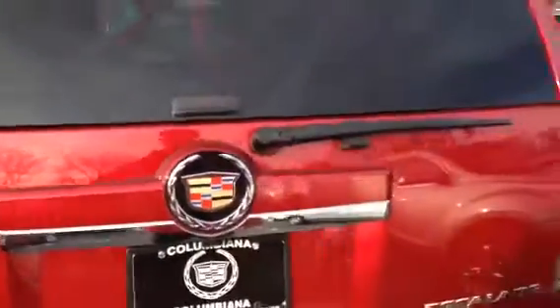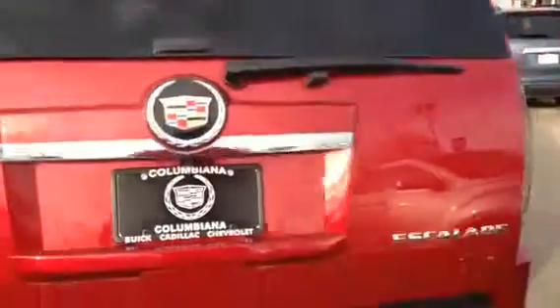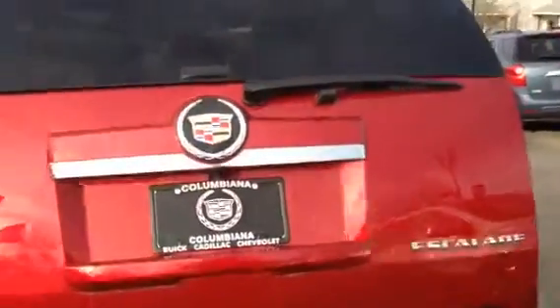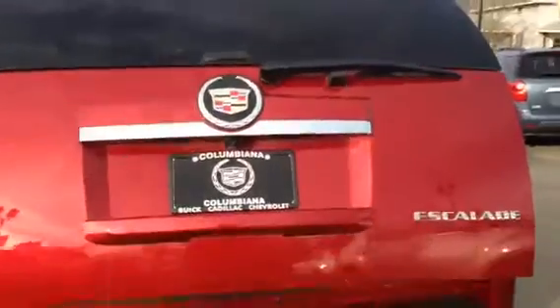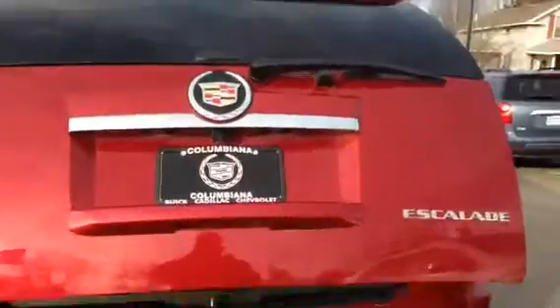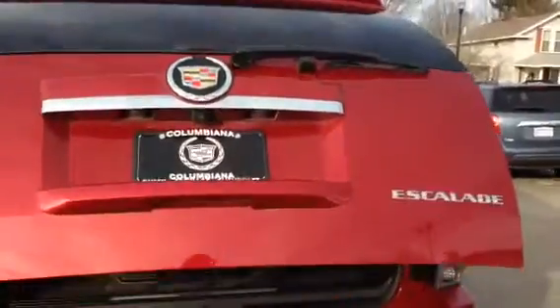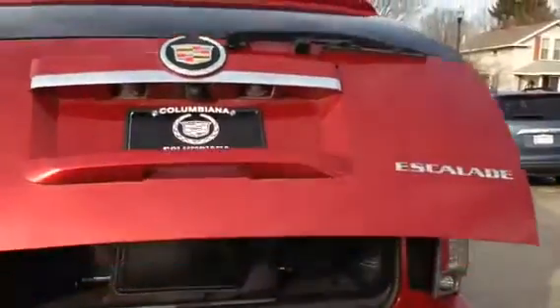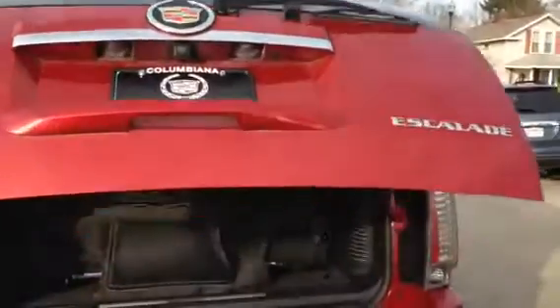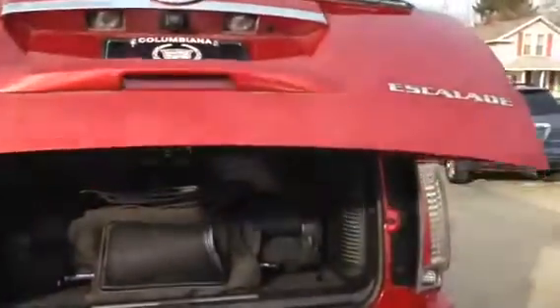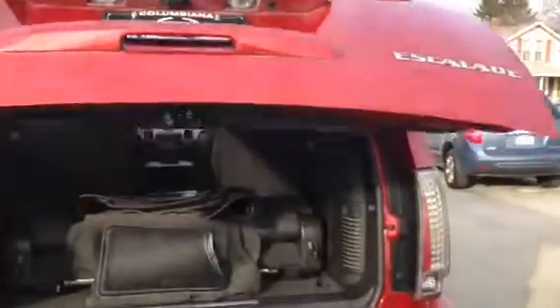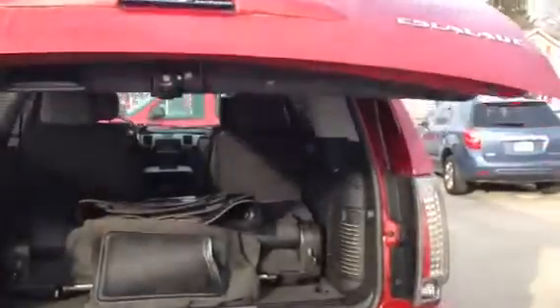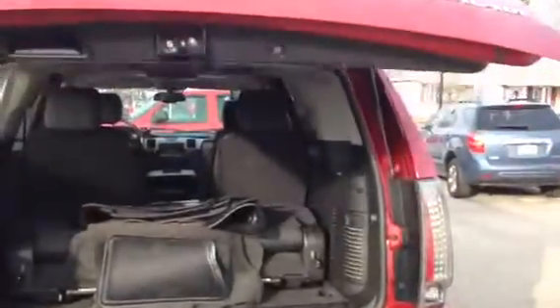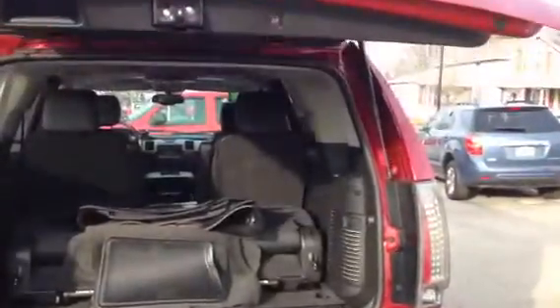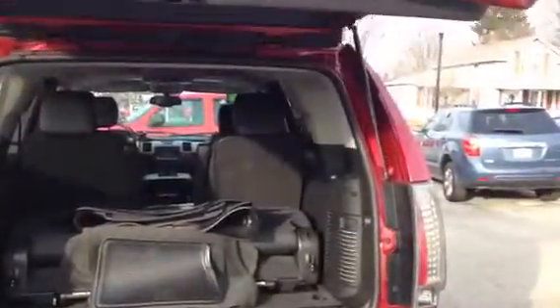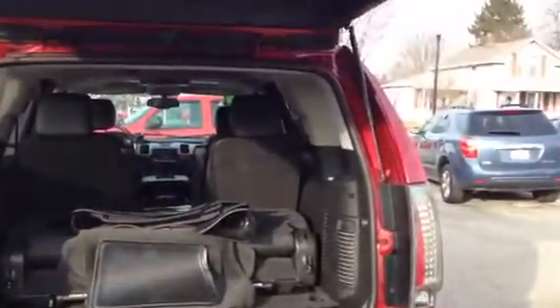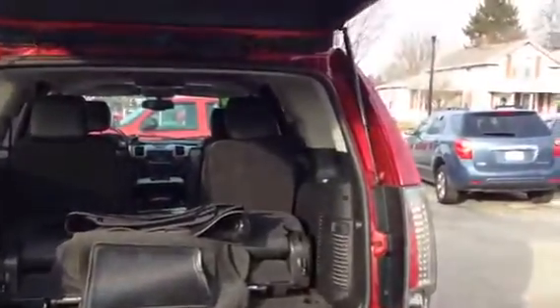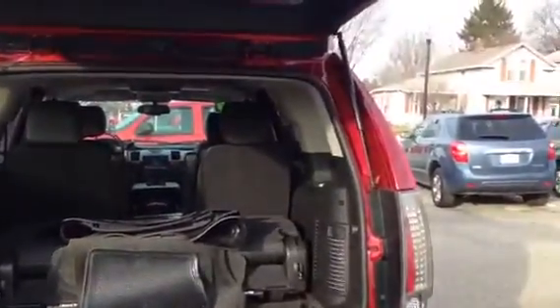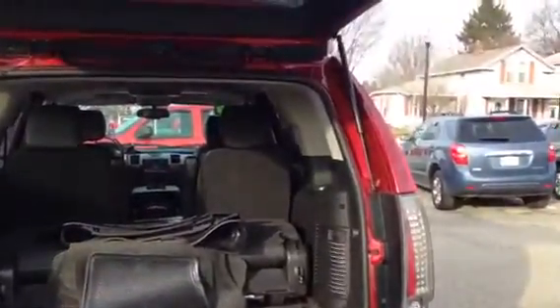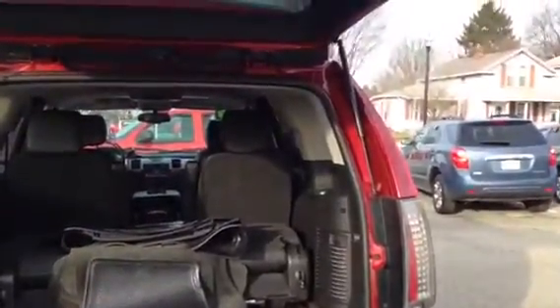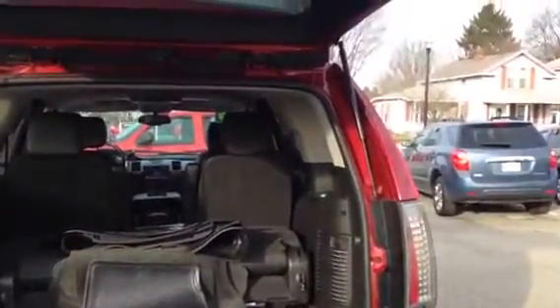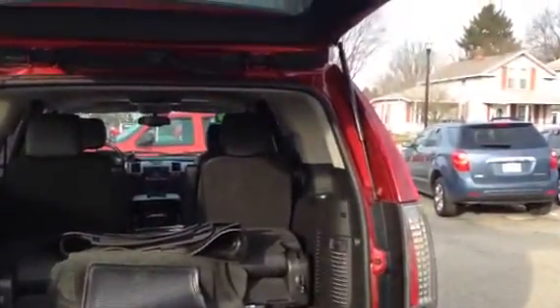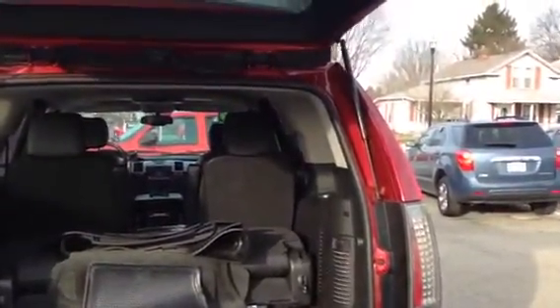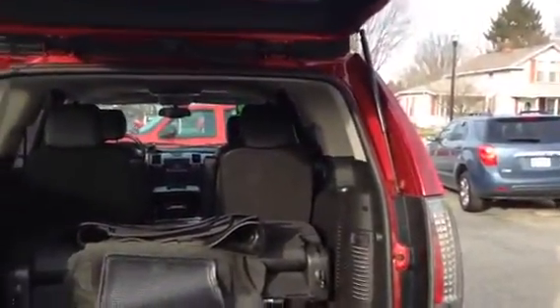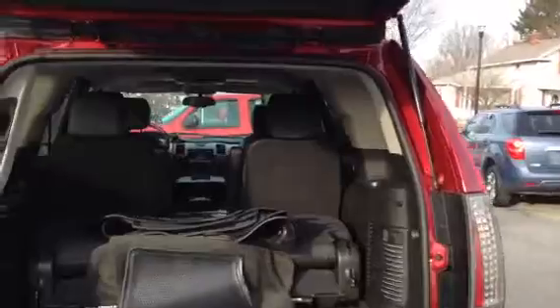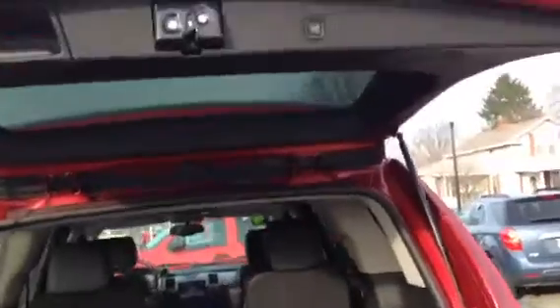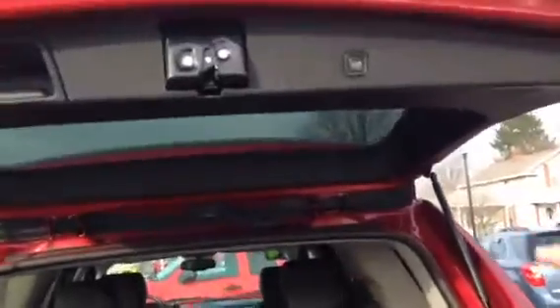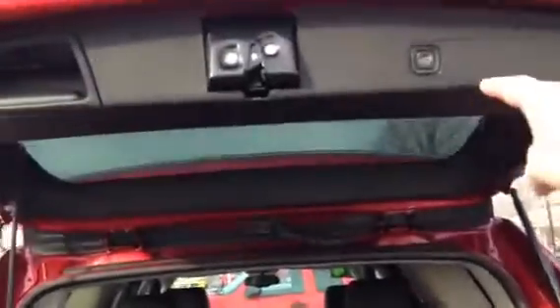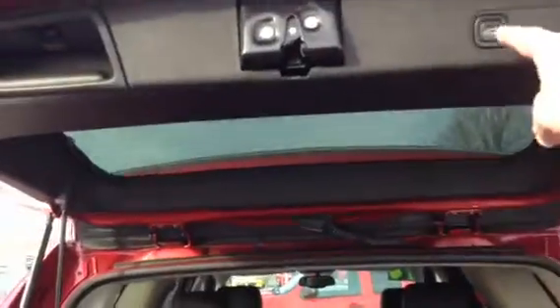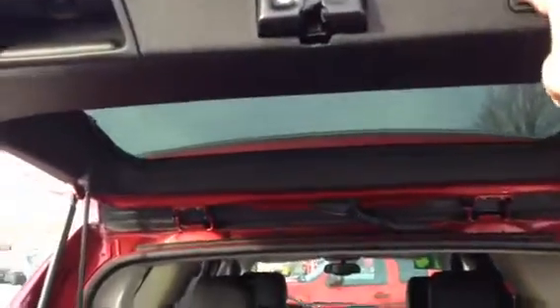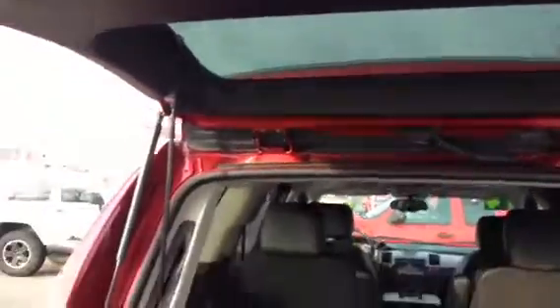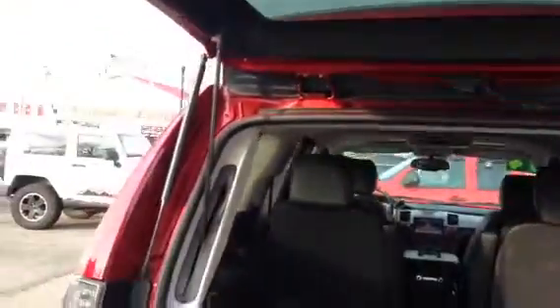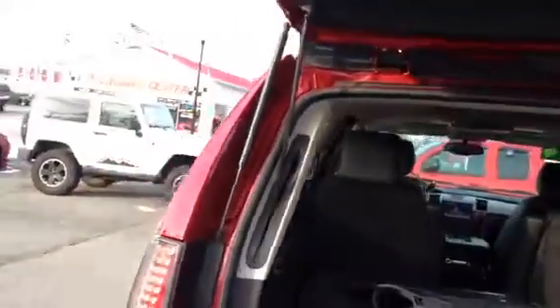It's got a power lift gate, third row seat, all kinds of floor mats. This also closes at the touch of a button.